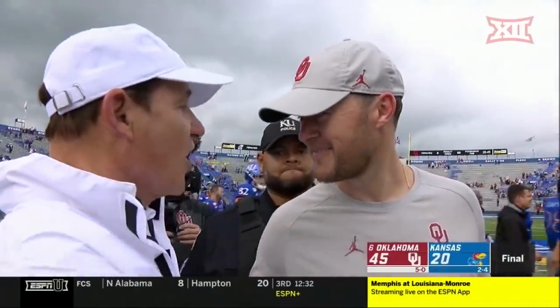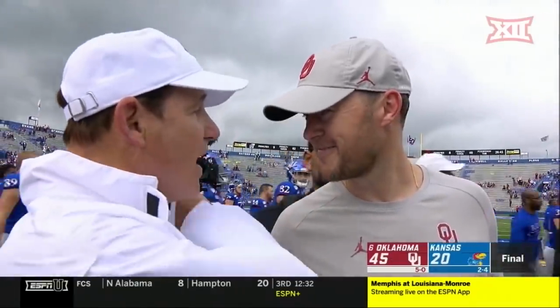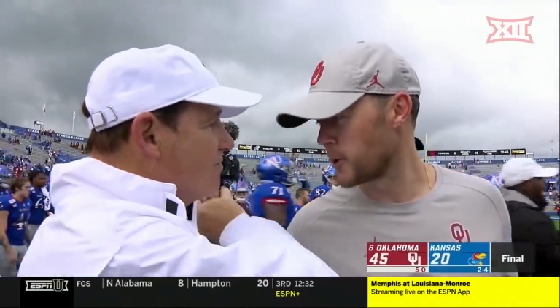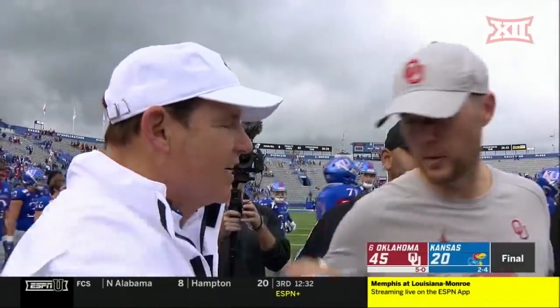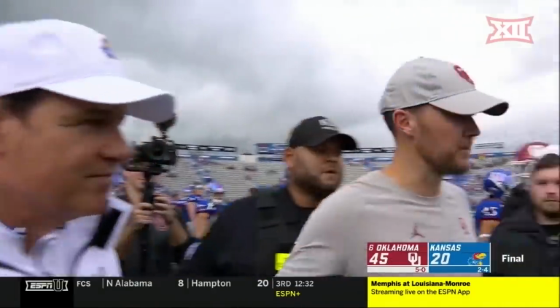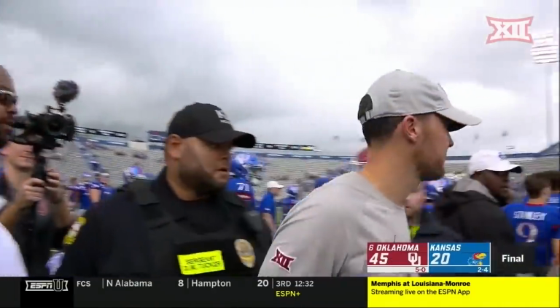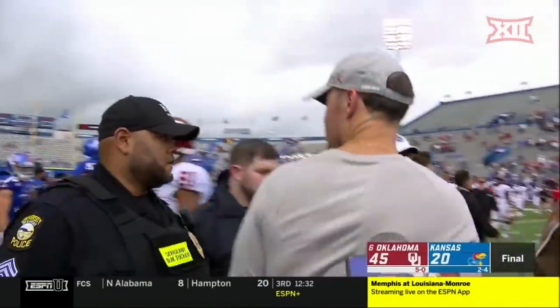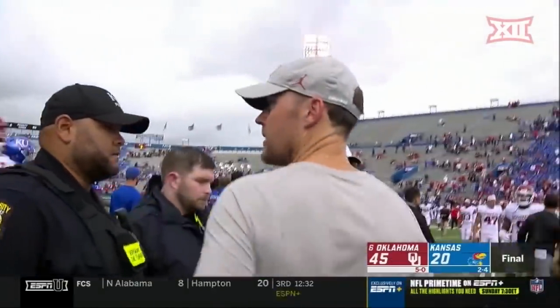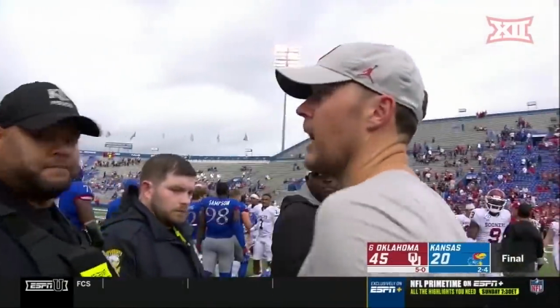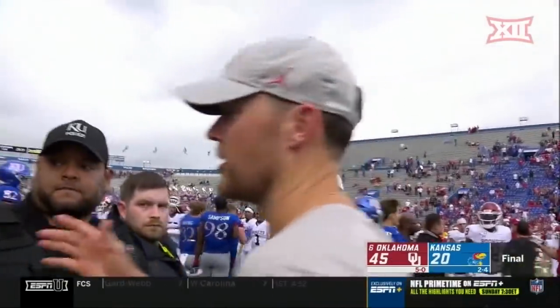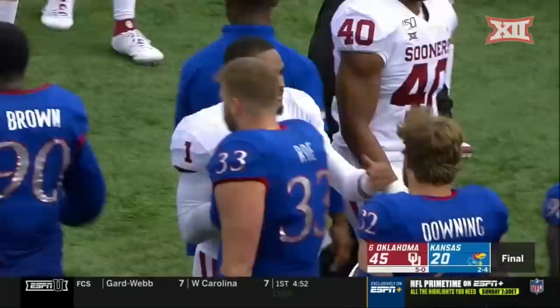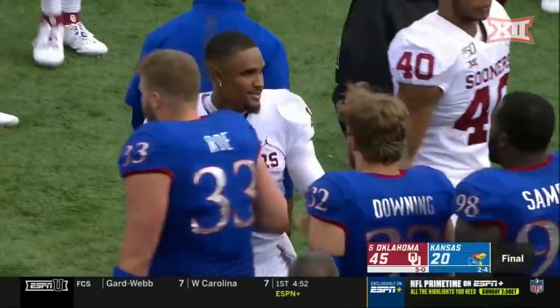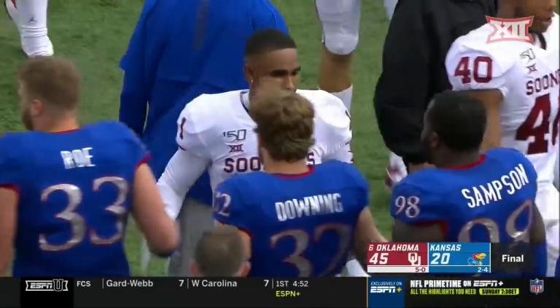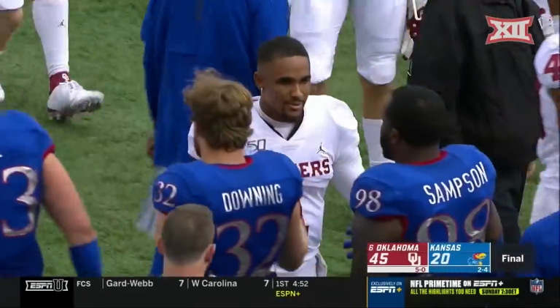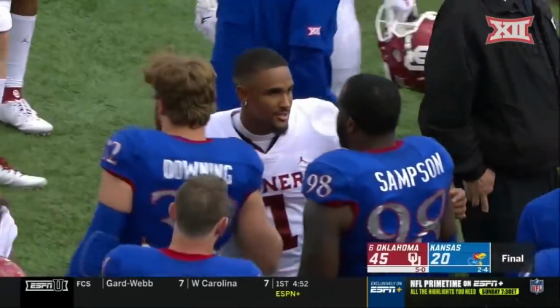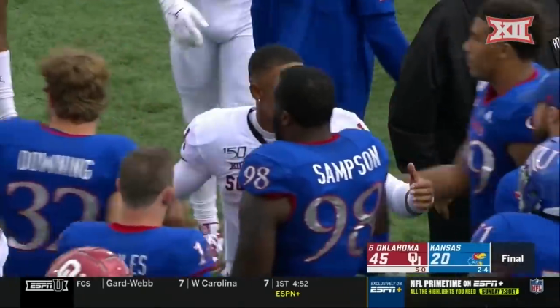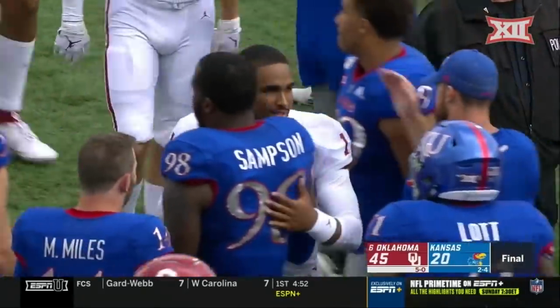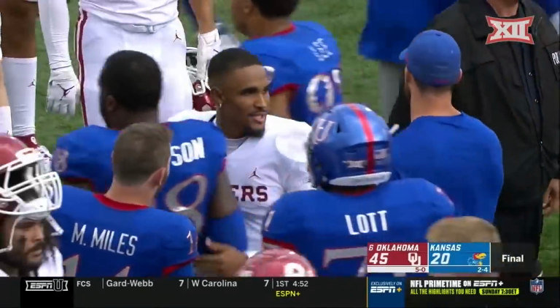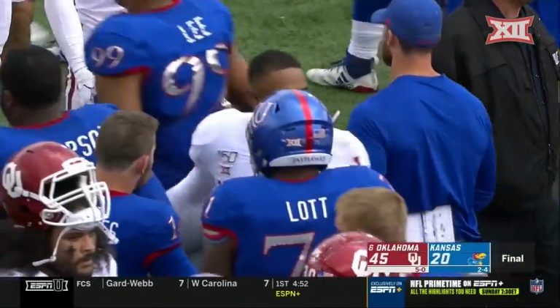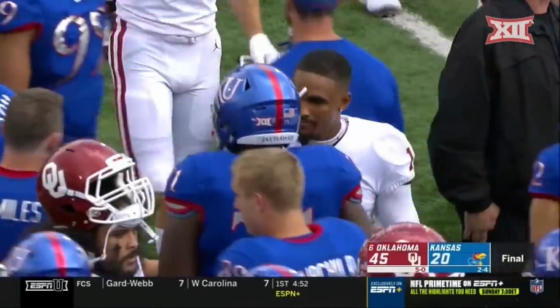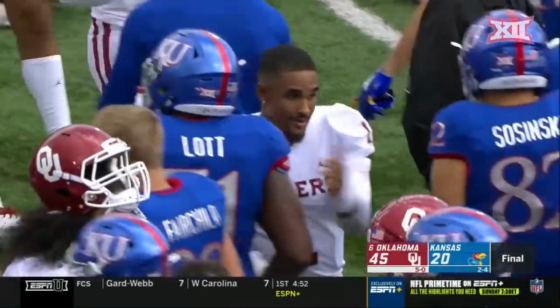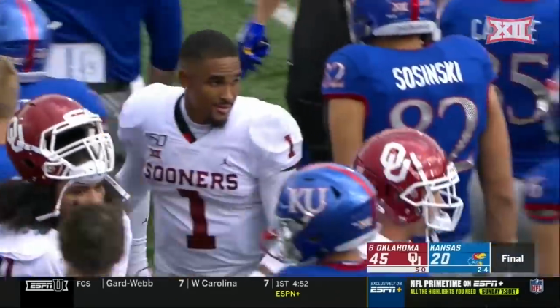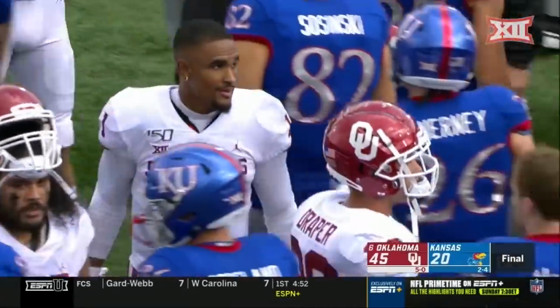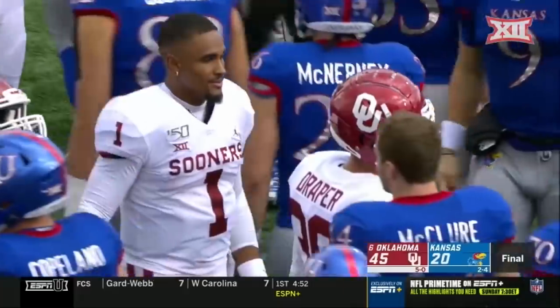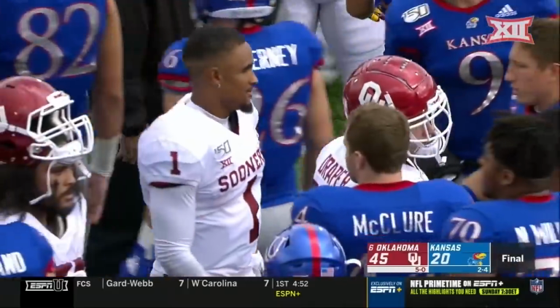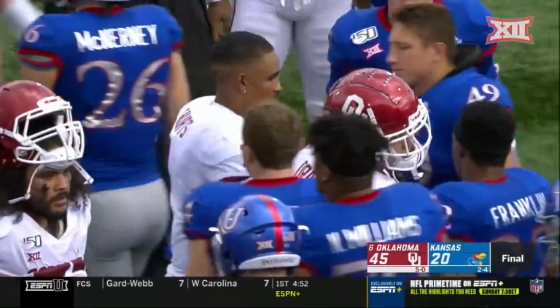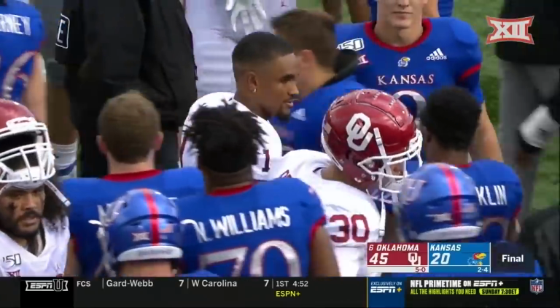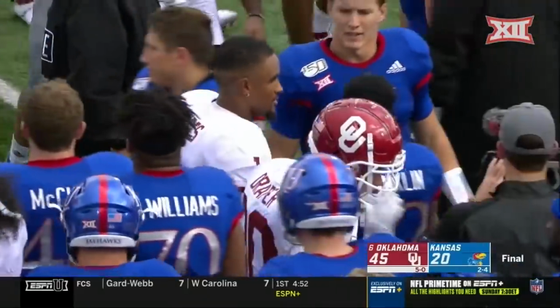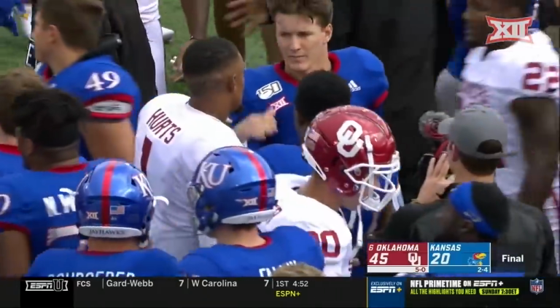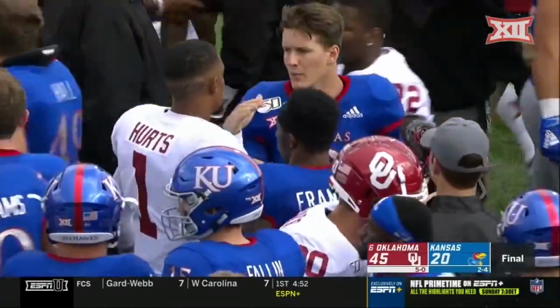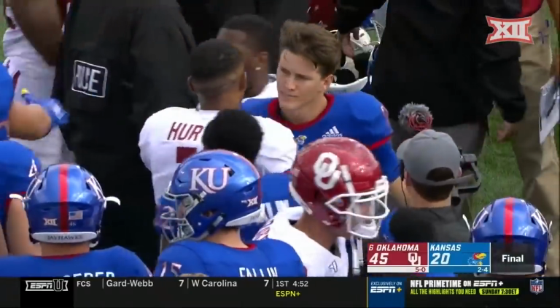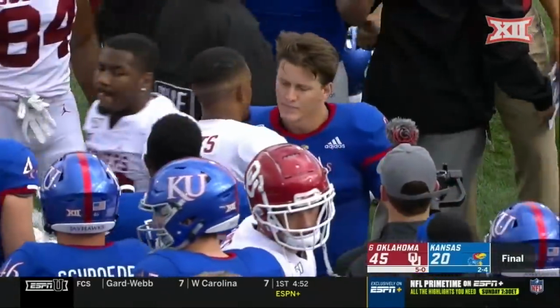Coming up next, college football scoreboard. For Greg McElroy, Tom Luginbill, I'm Dave Pasch. Thanks from Lawrence, Kansas. Final score: Oklahoma 45, Kansas 20. Oklahoma beats Kansas for its 15th consecutive win against the Jayhawks.